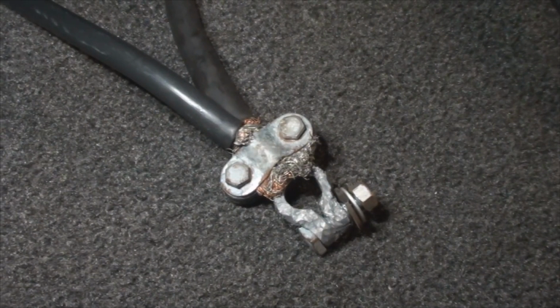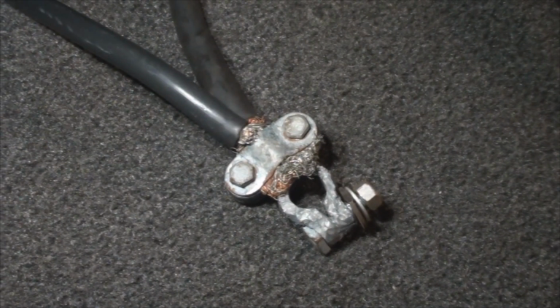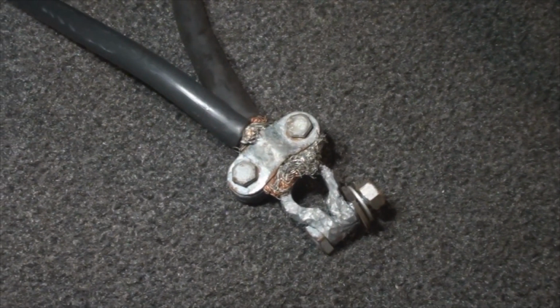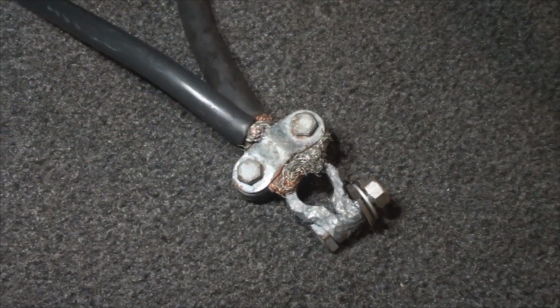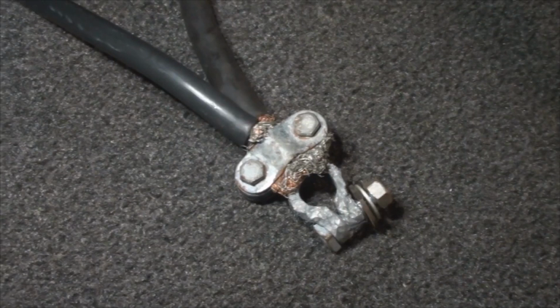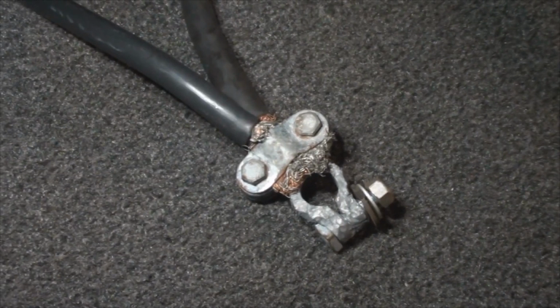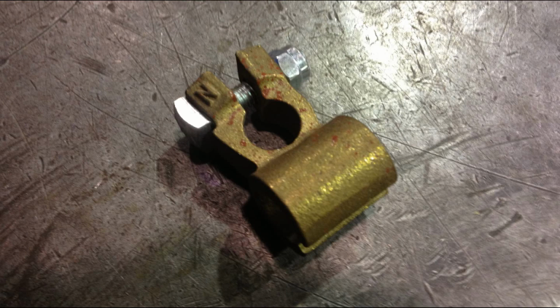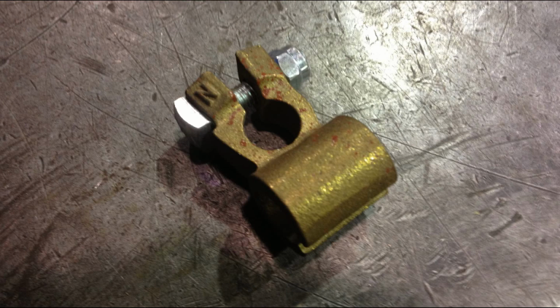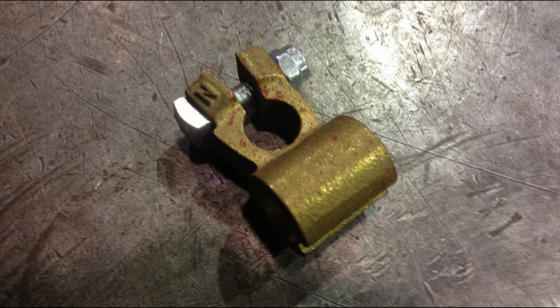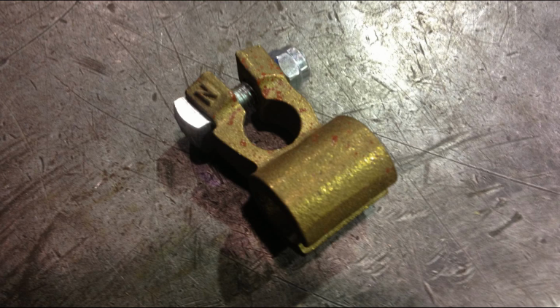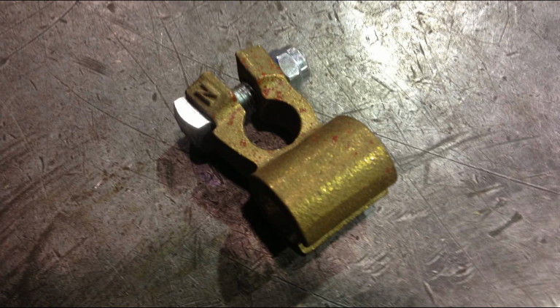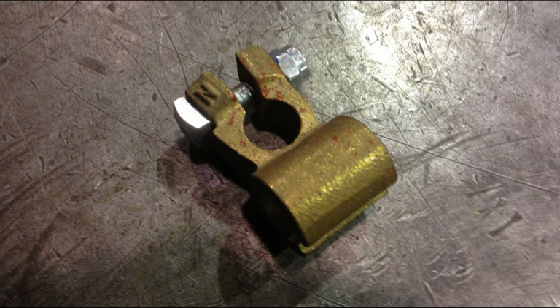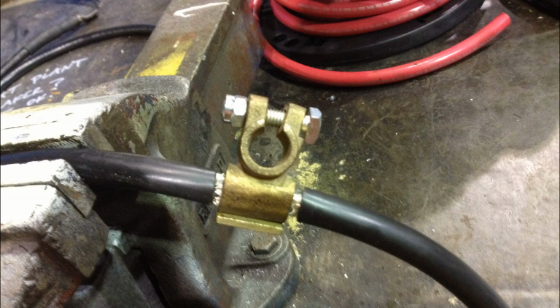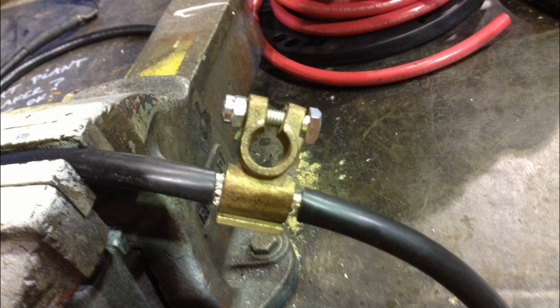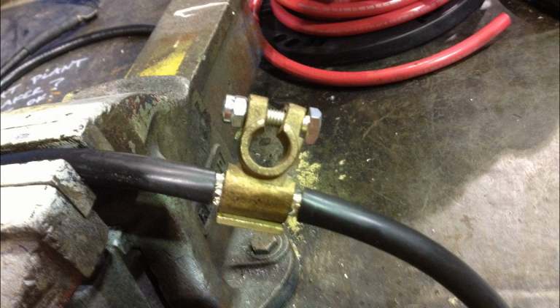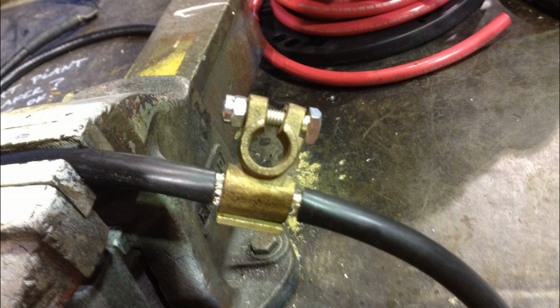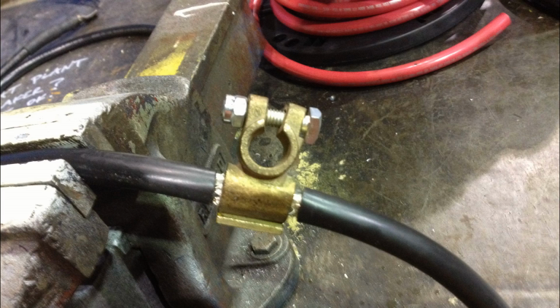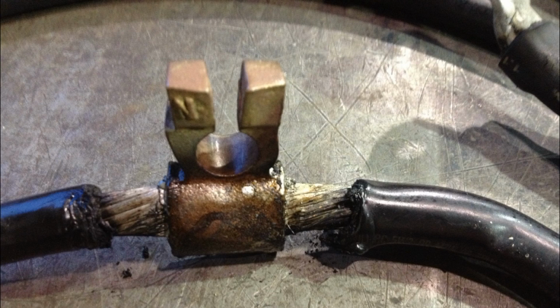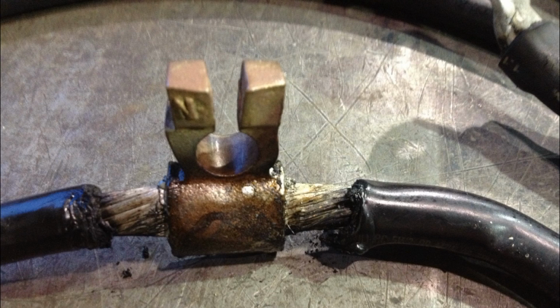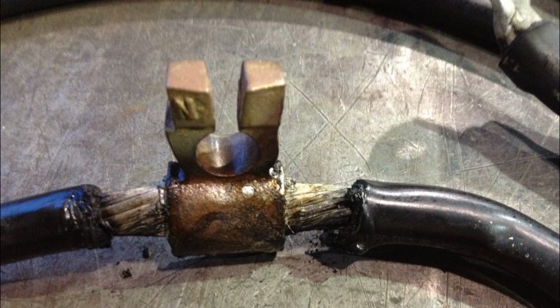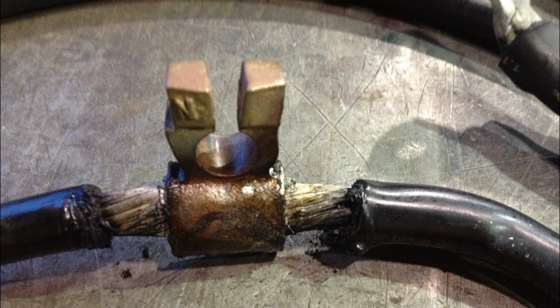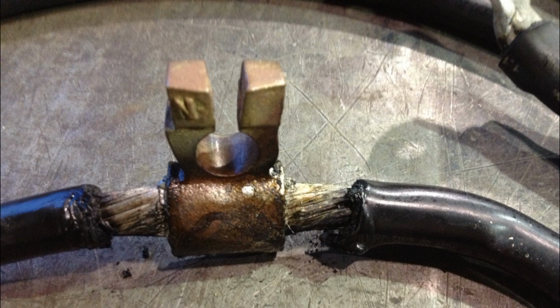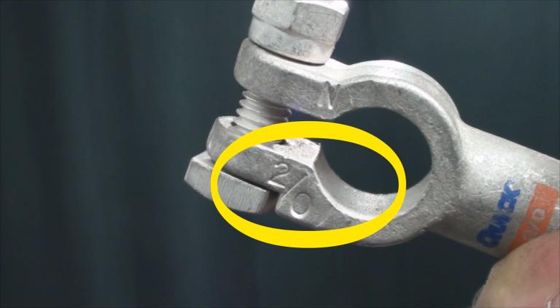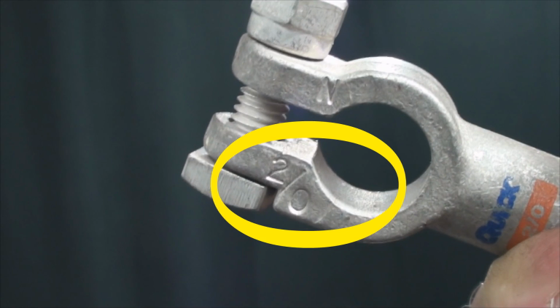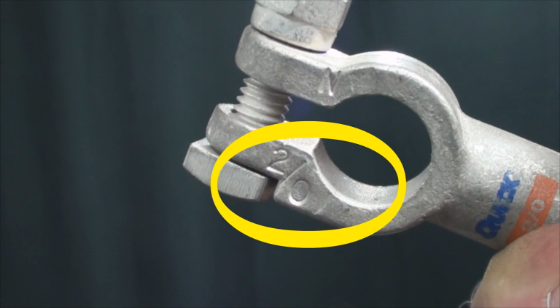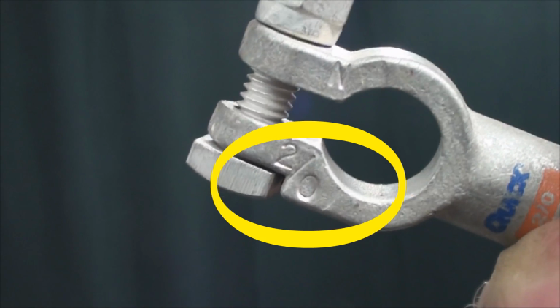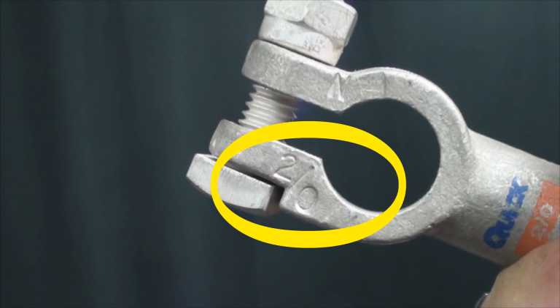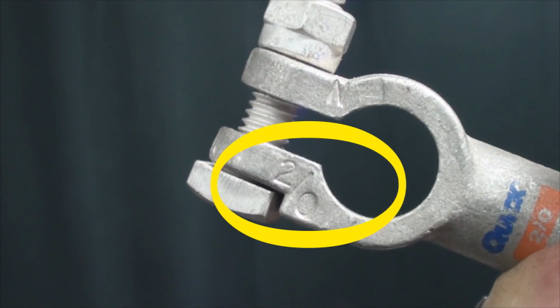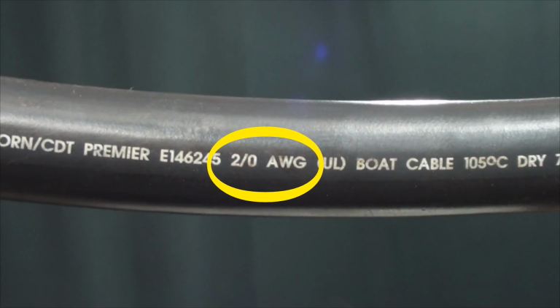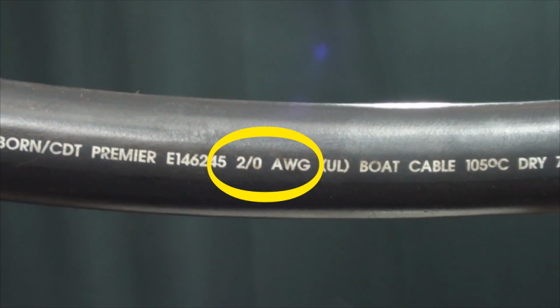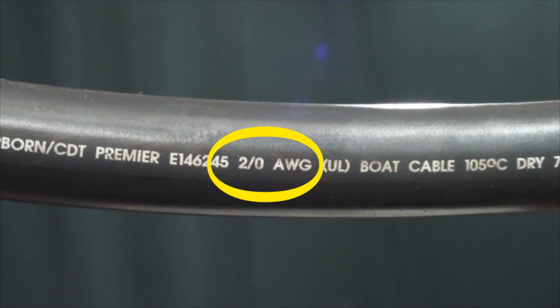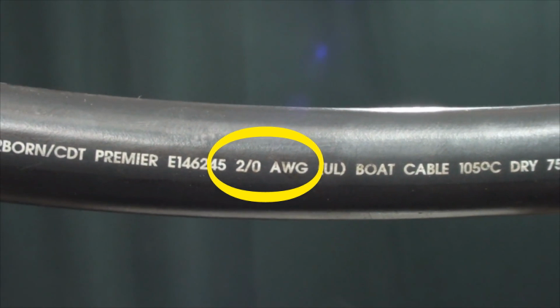This style of clamps should be looked at as a temporary solution only. If you need to parallel a ground, this is the fitting you want. Make sure you have the same gauge of terminals and cable.